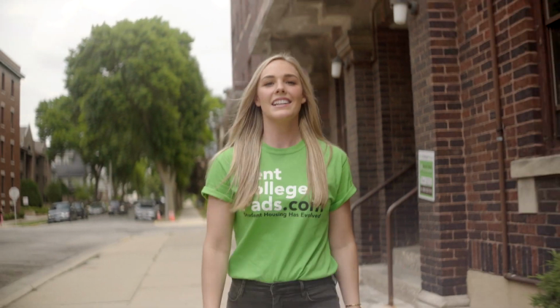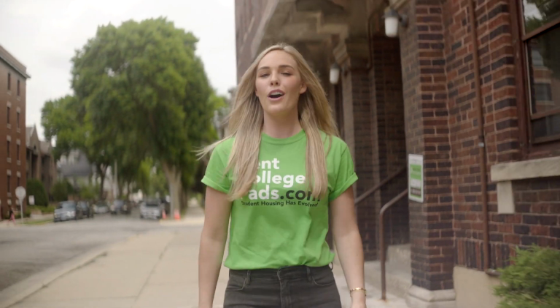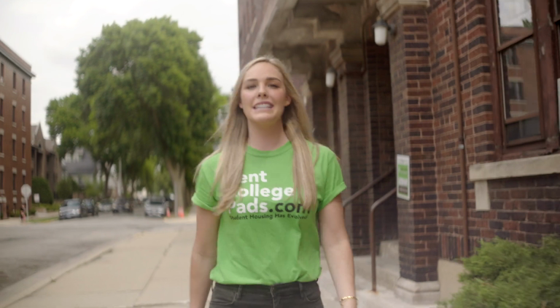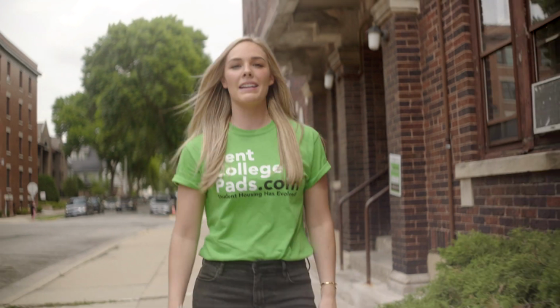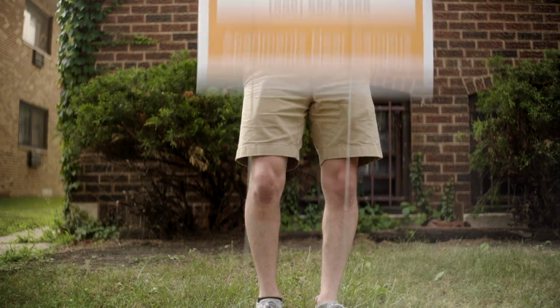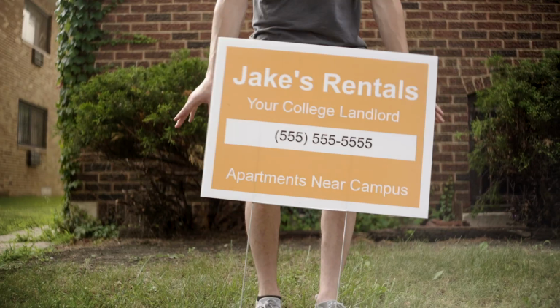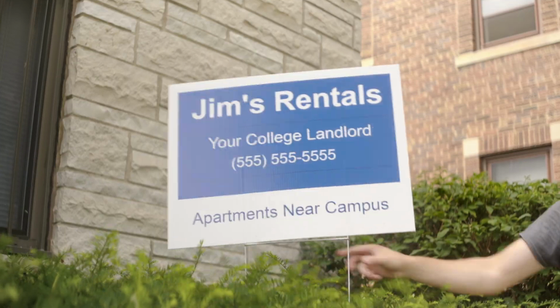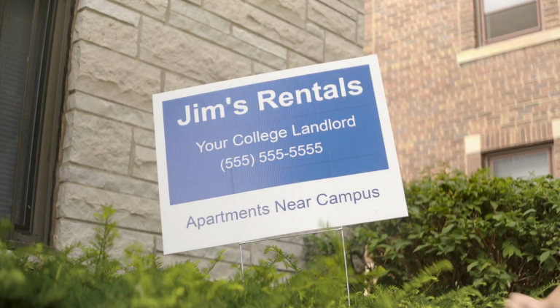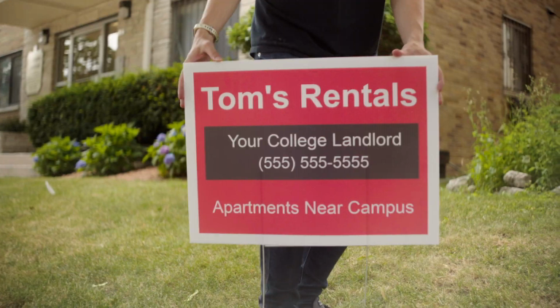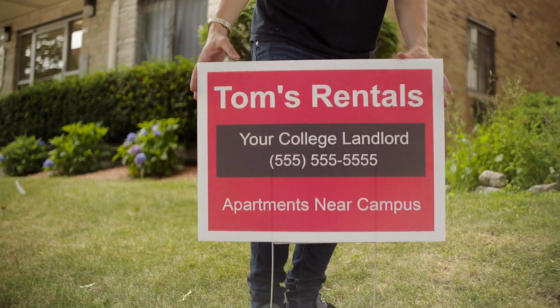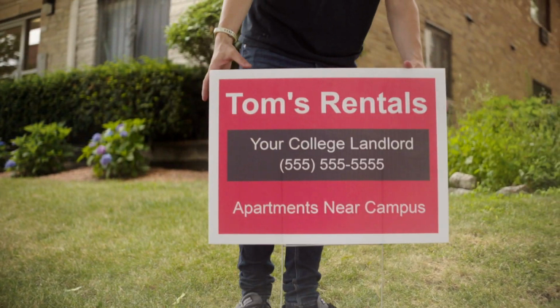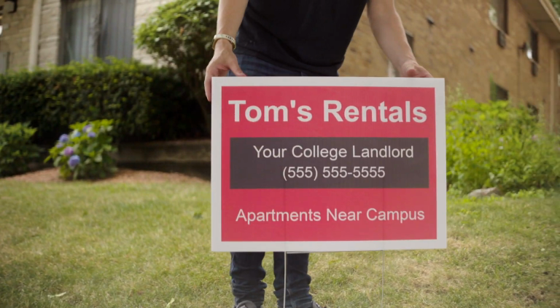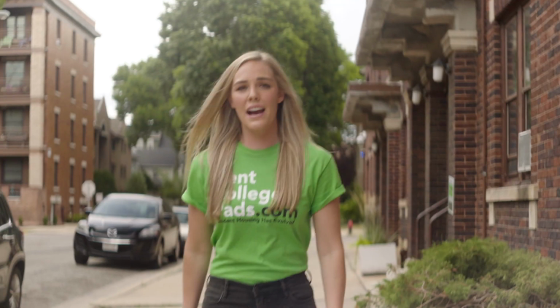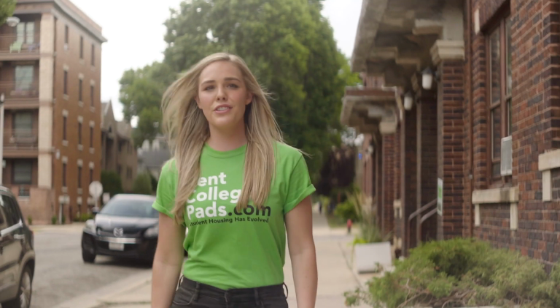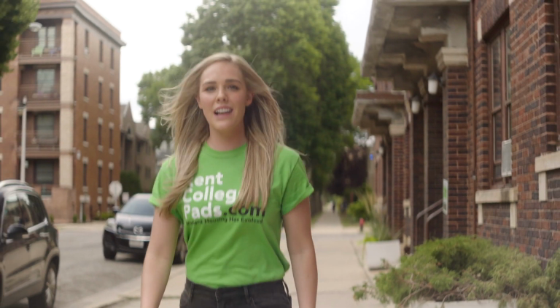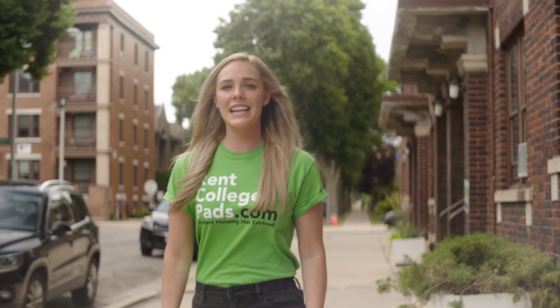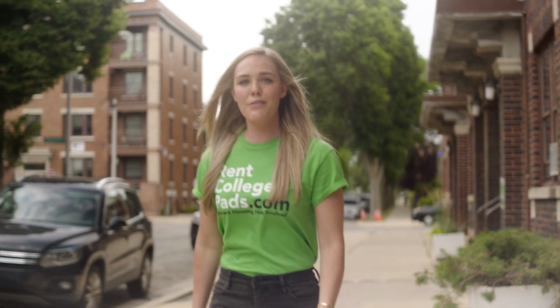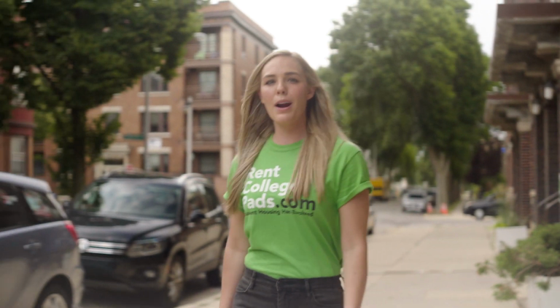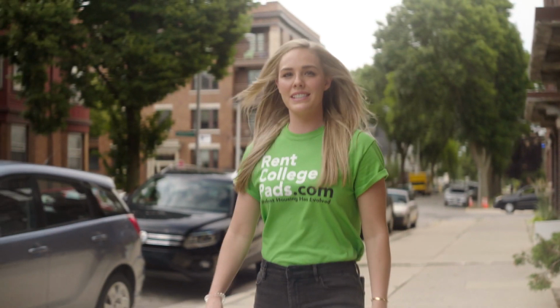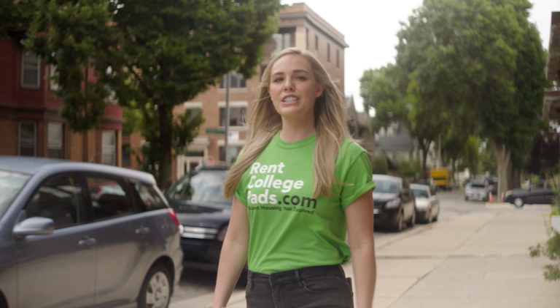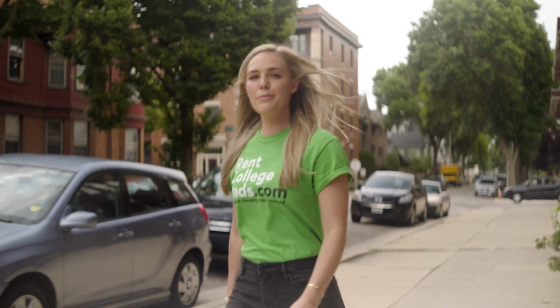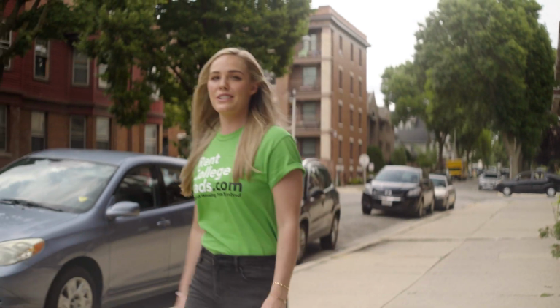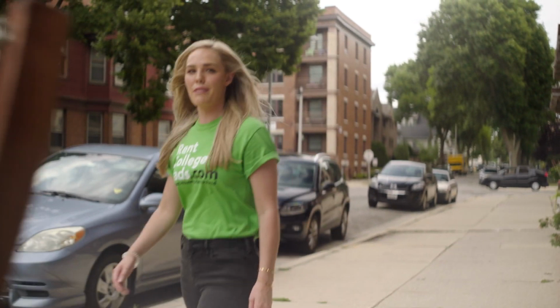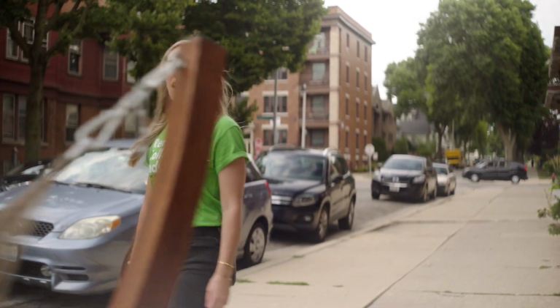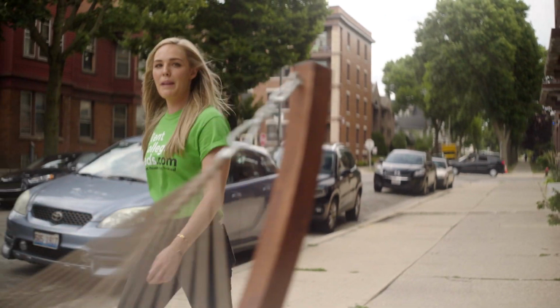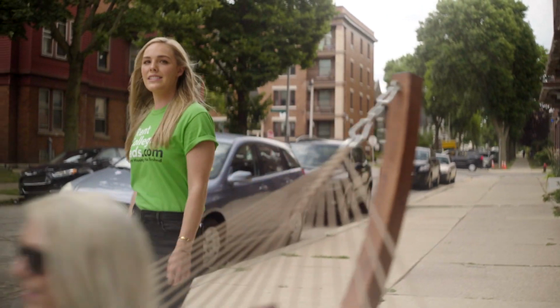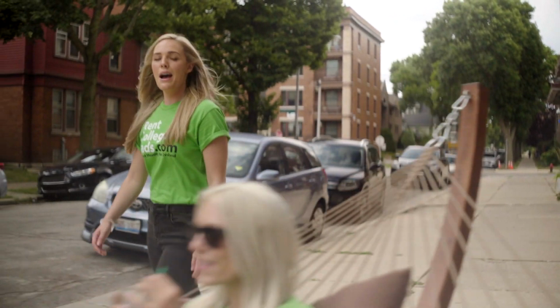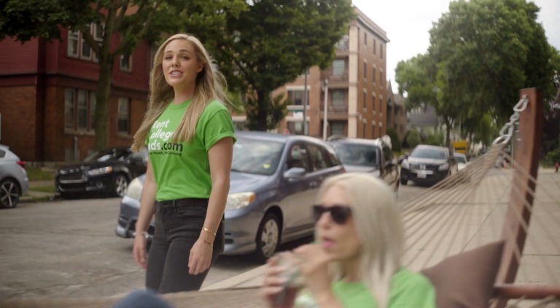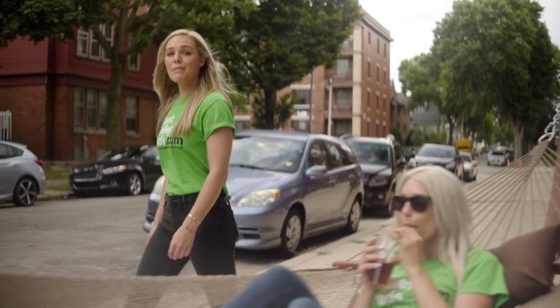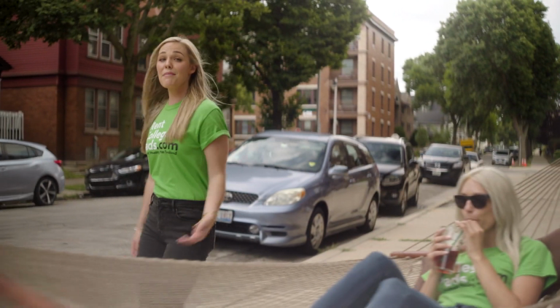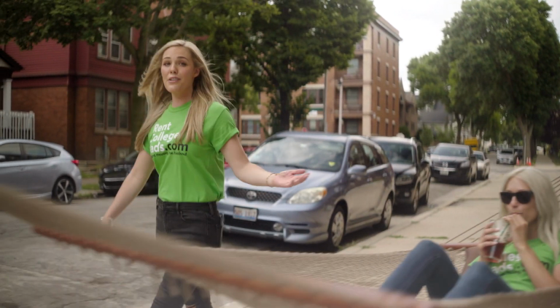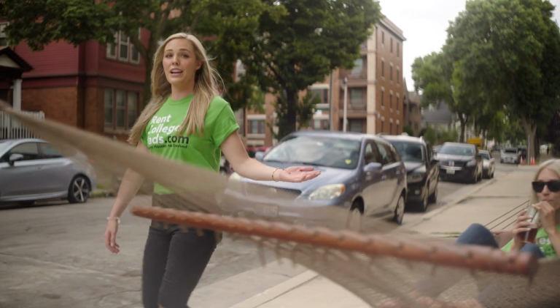No need to message Jake, Jim, or Tom separately. The average student contacts three apartments in under two minutes using Rent College Pads. Imagine how much time that'll free up.